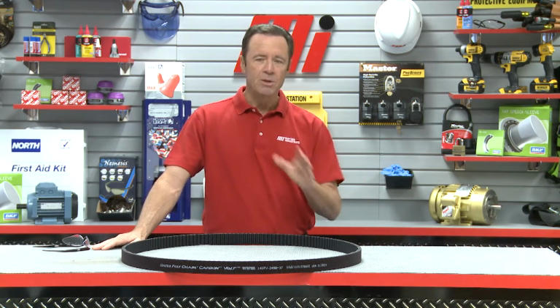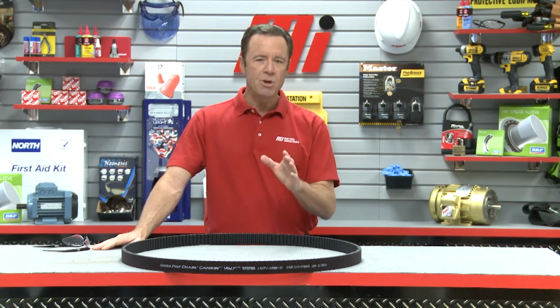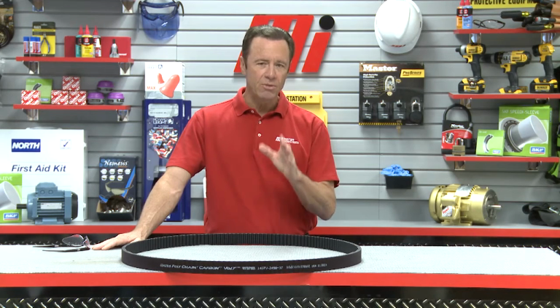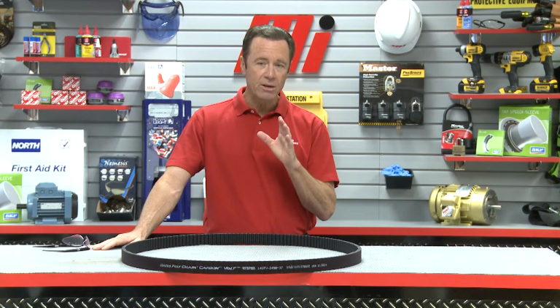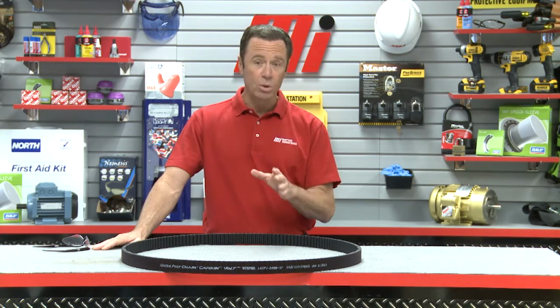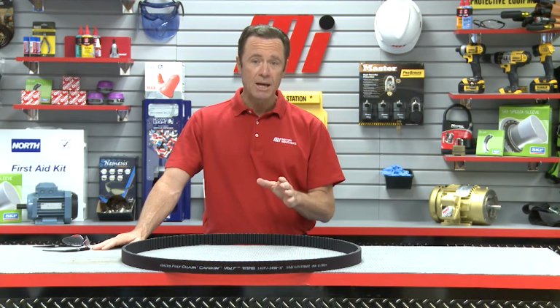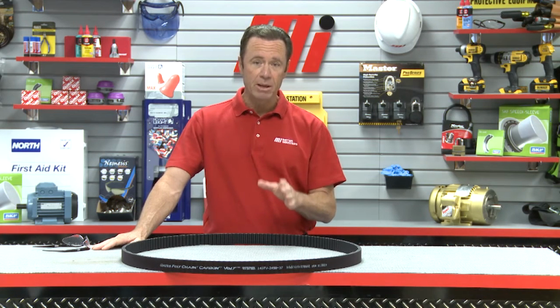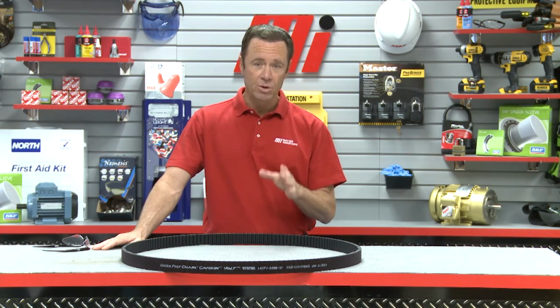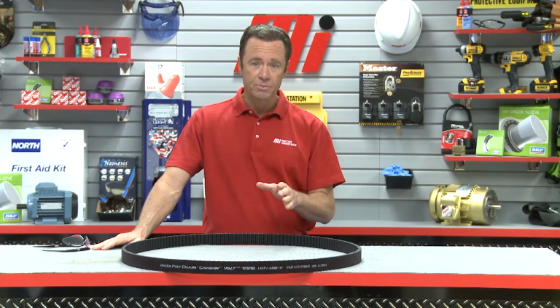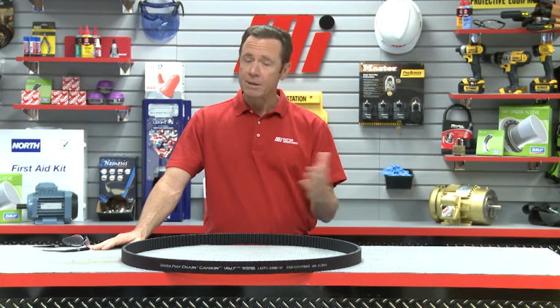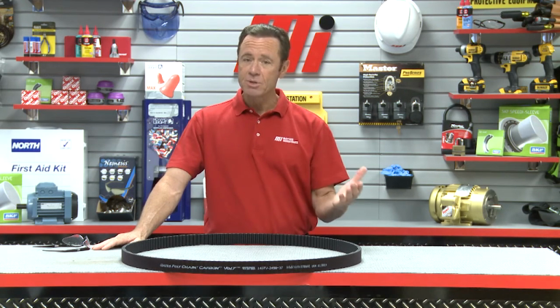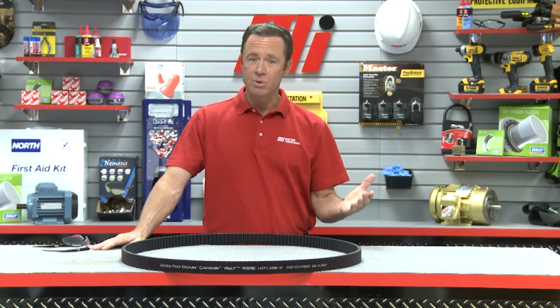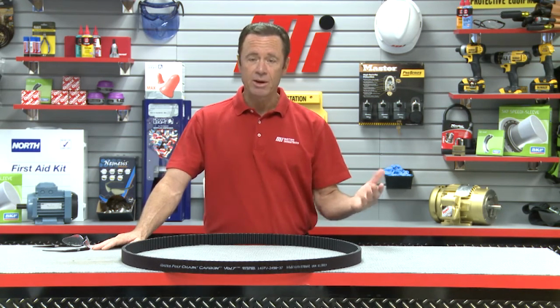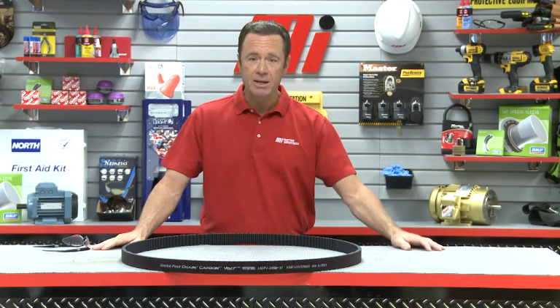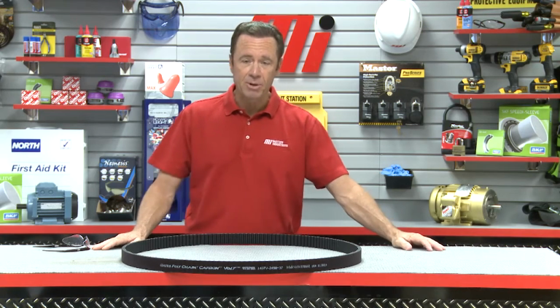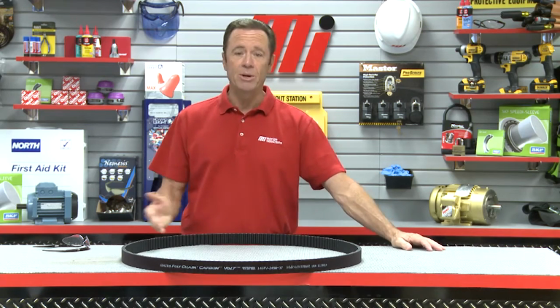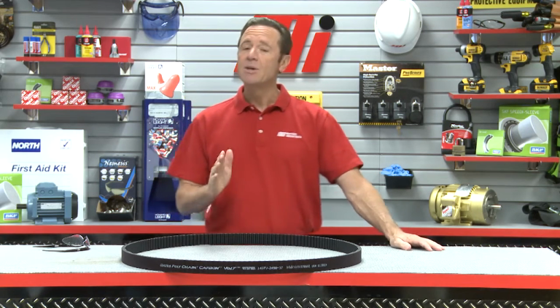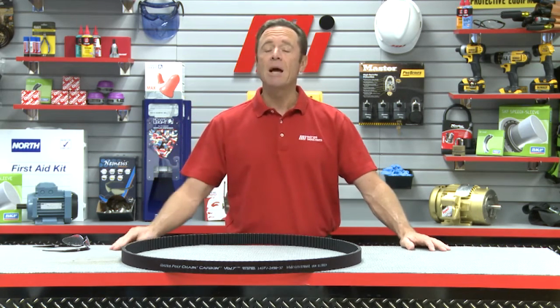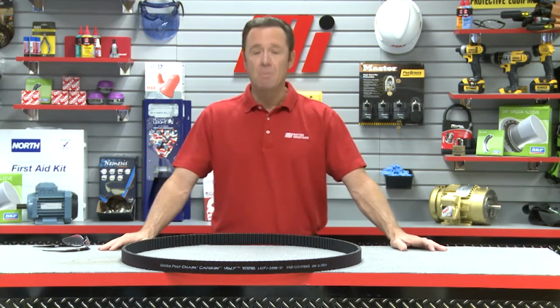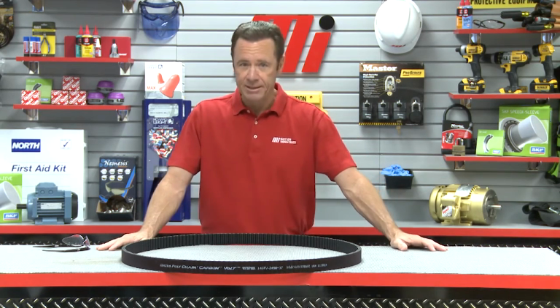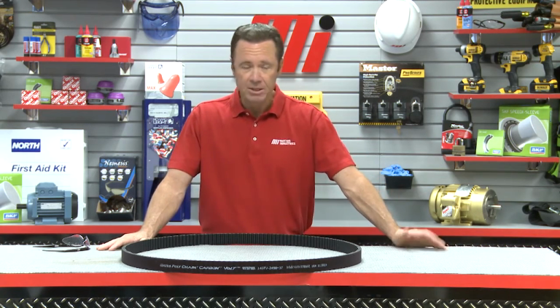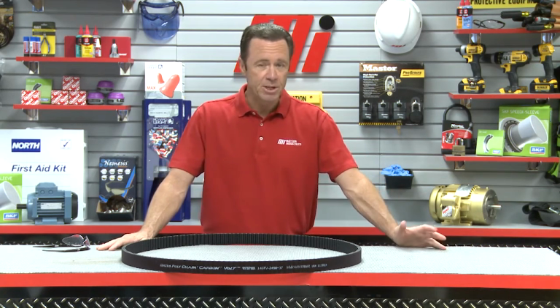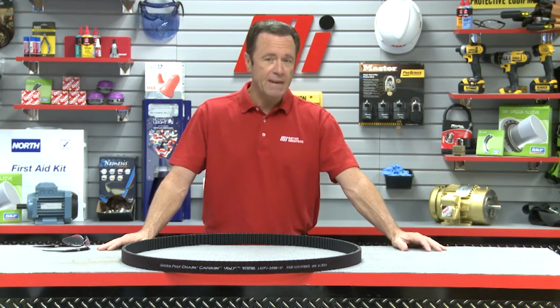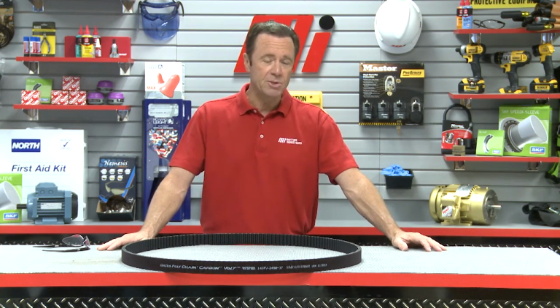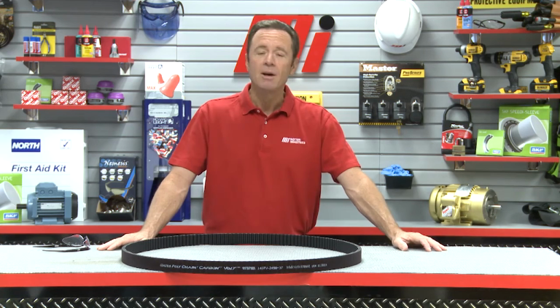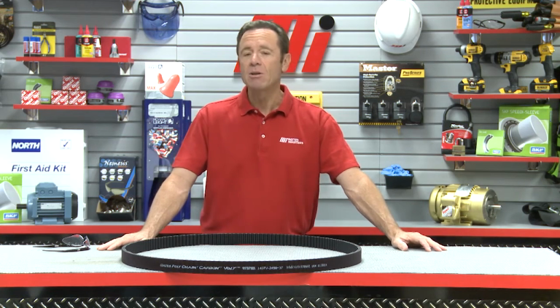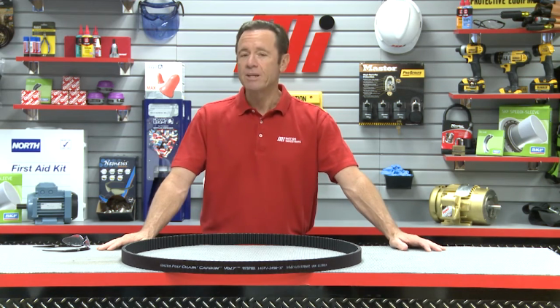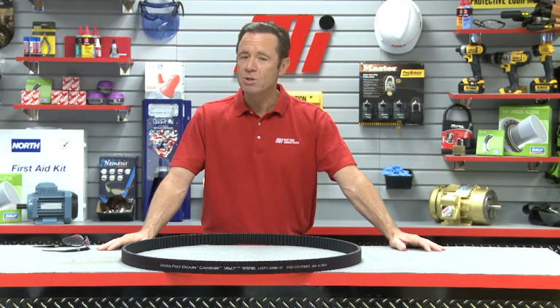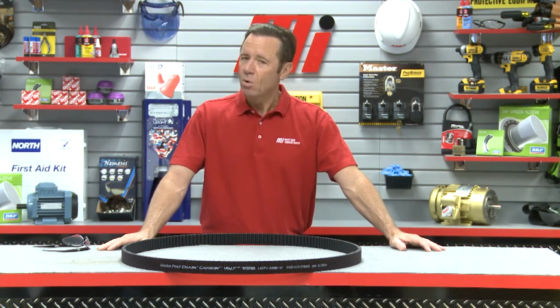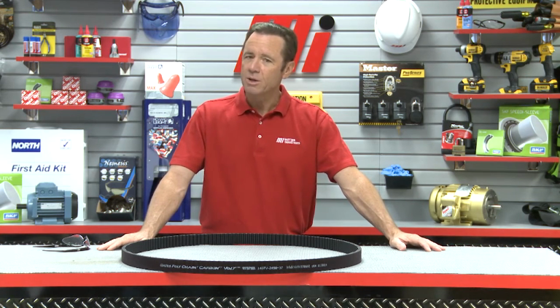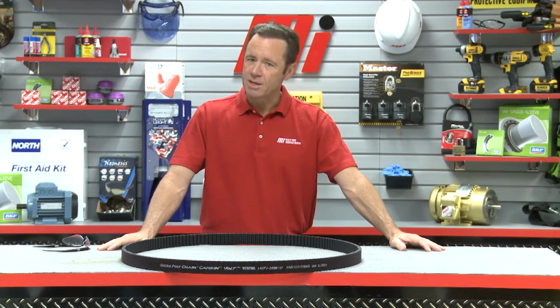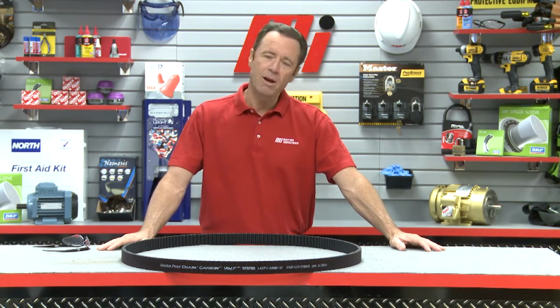Did you know that this standard only applies to belts when they're new? As soon as the belts are in use, their anti-static properties decrease — sometimes dramatically — leading to potential safety risks in volatile, explosive, or electronically sensitive environments.